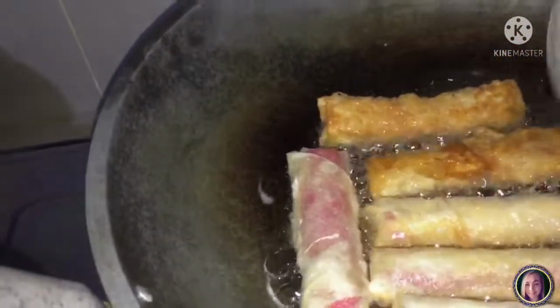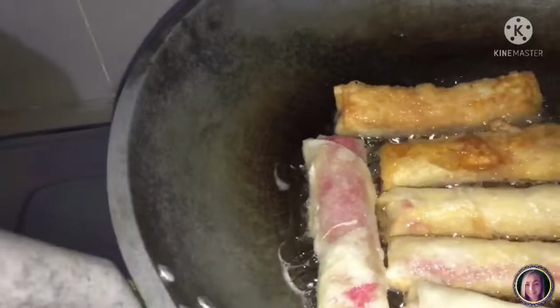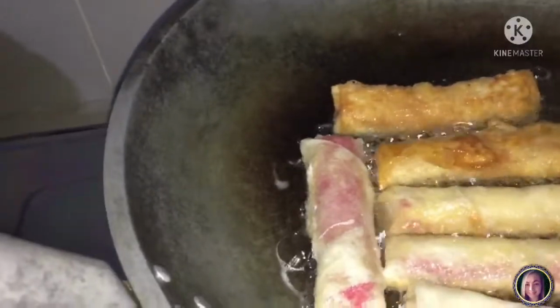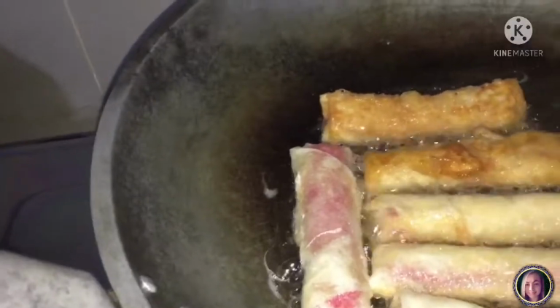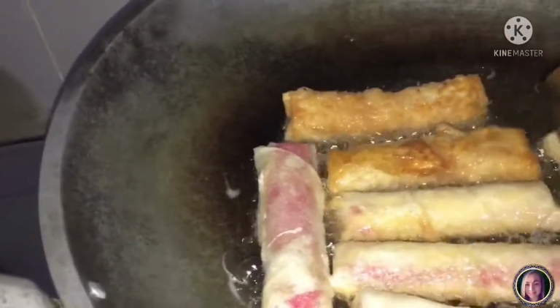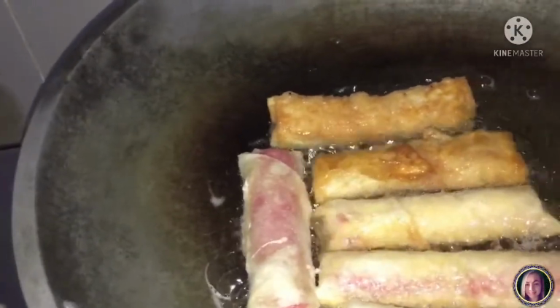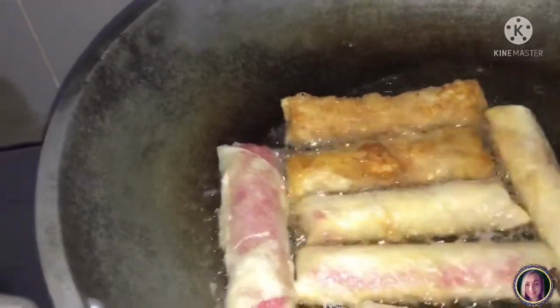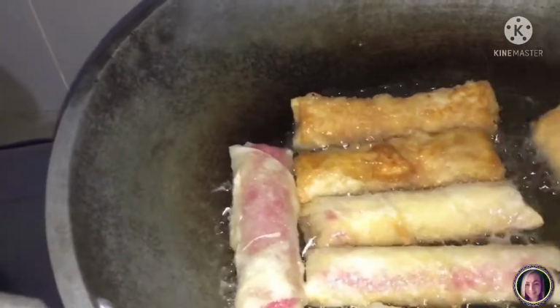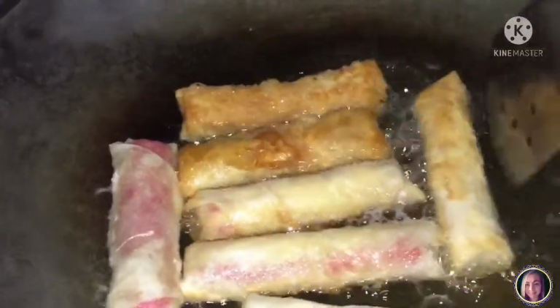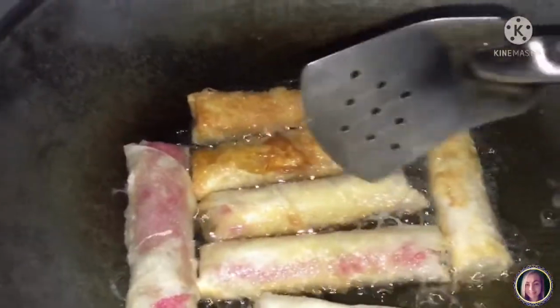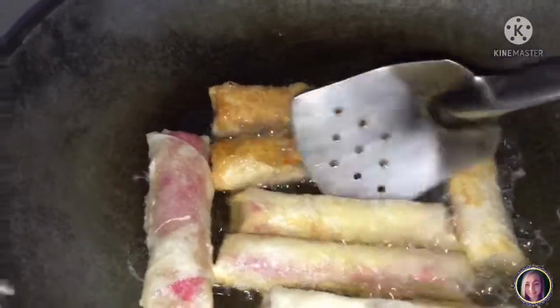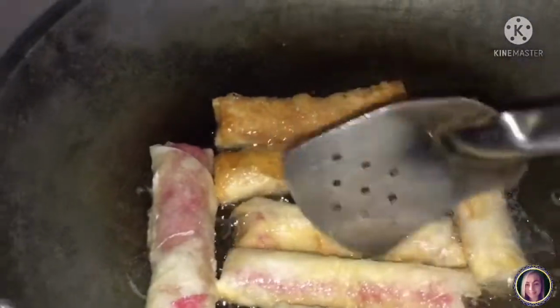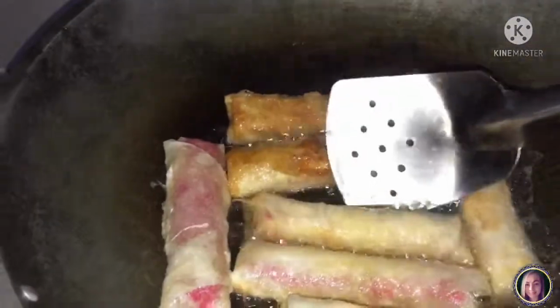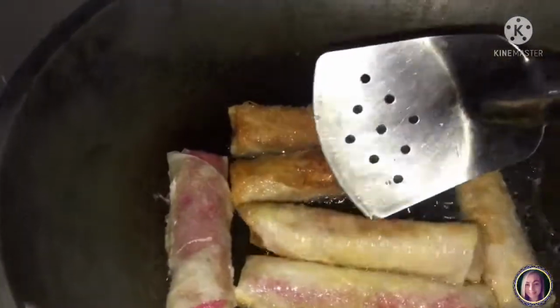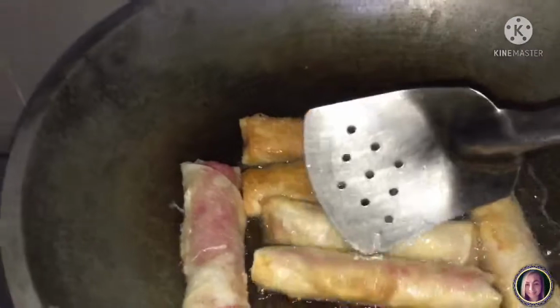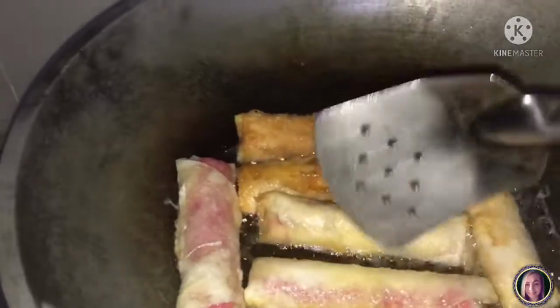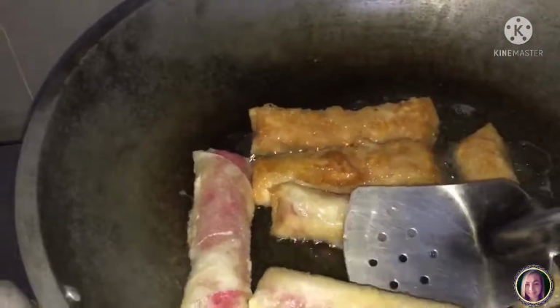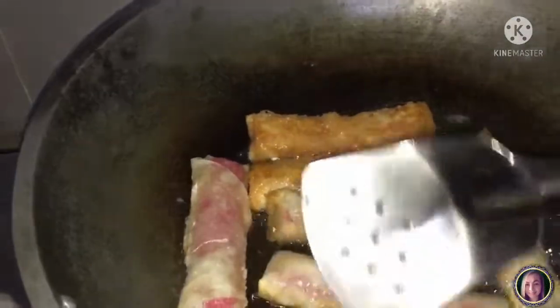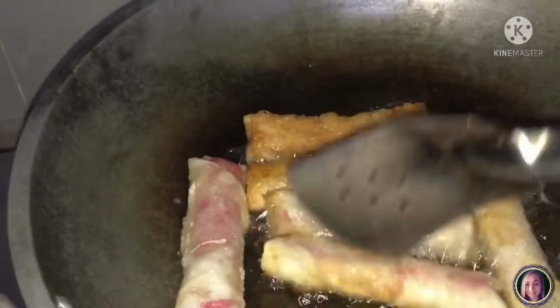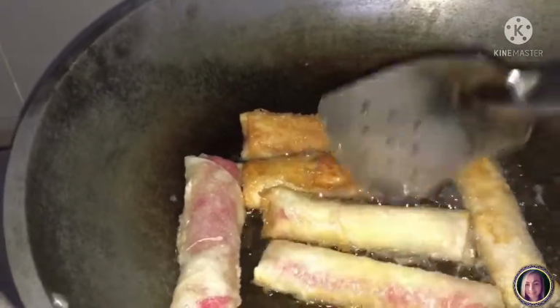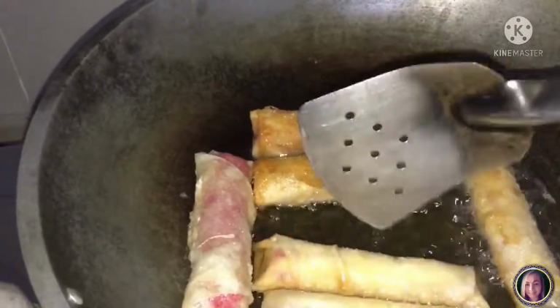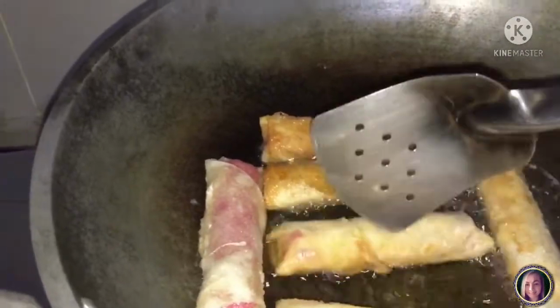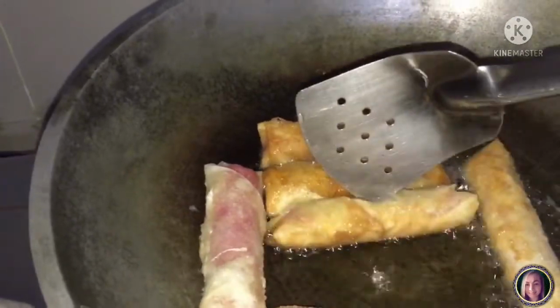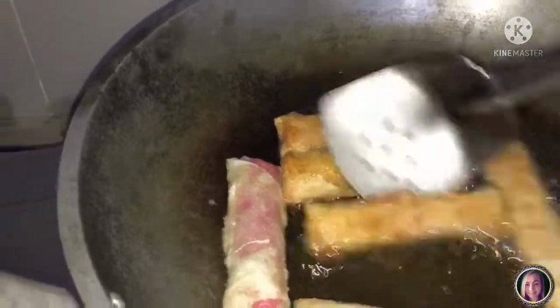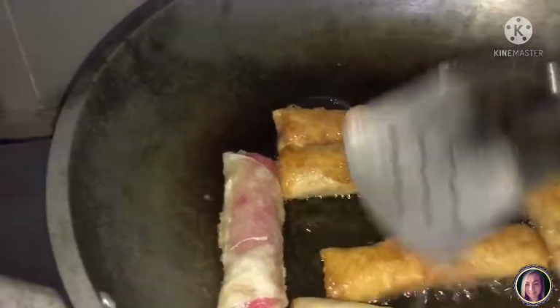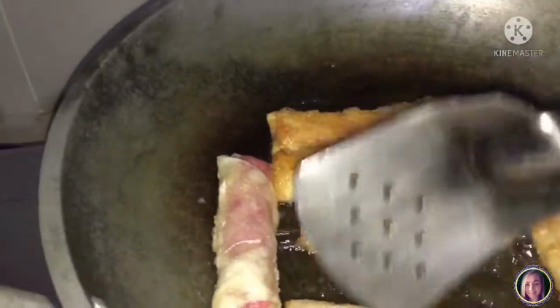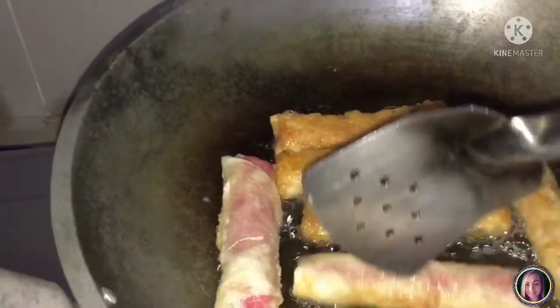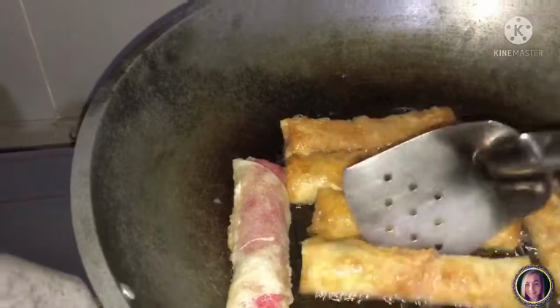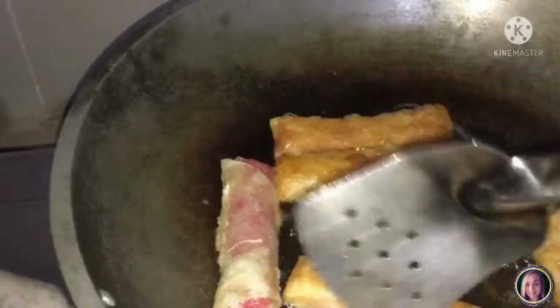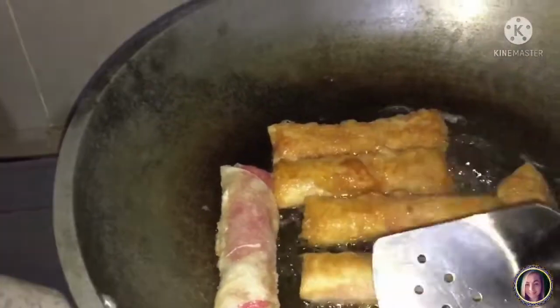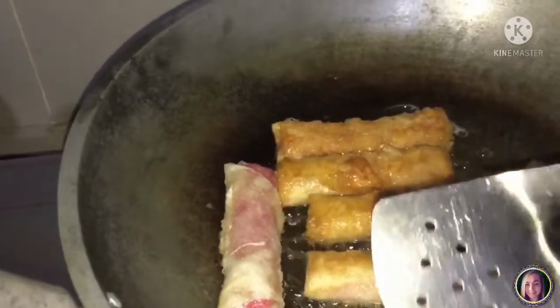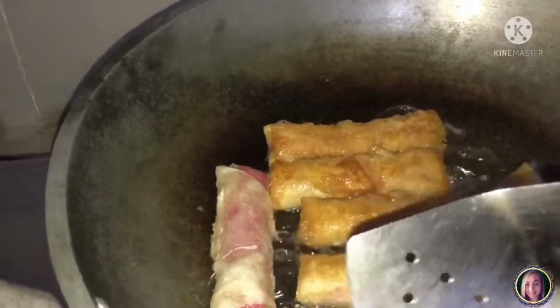It should be a little bit of support — if you can see that it is brown, you can go back to it. And then when it's okay, it's ready to serve.